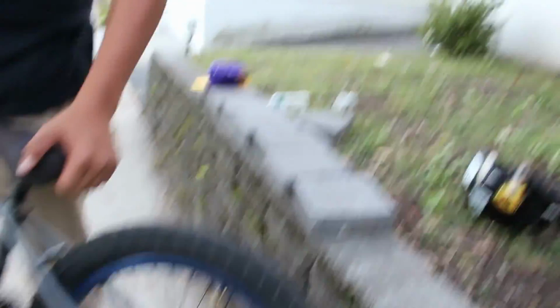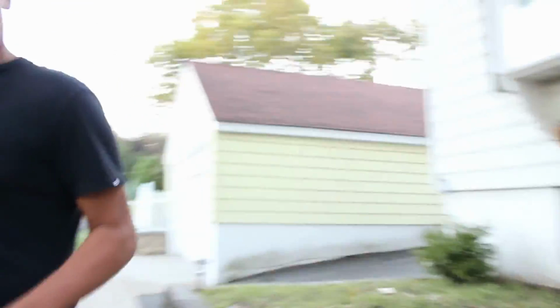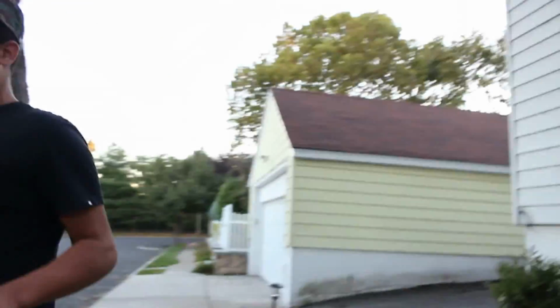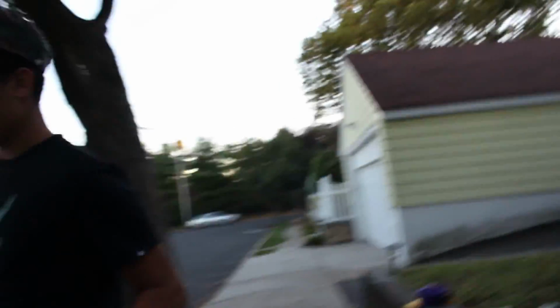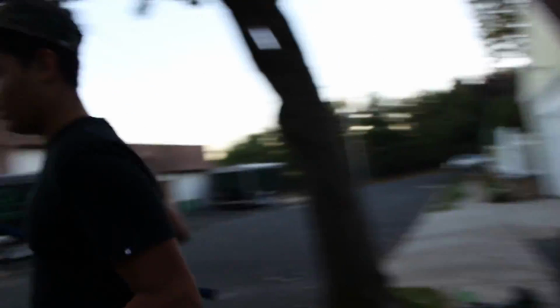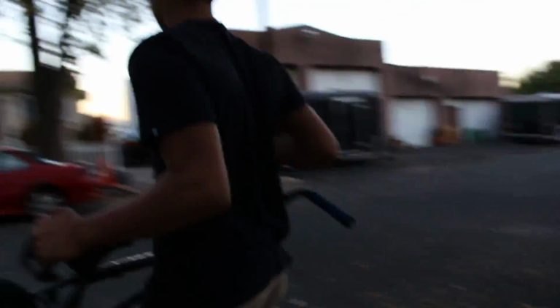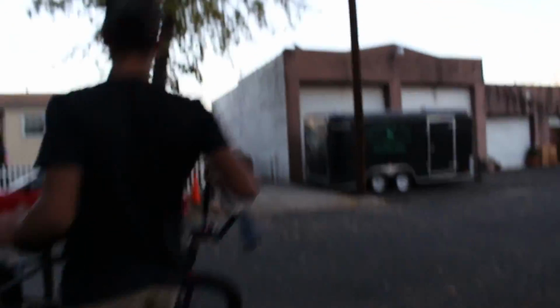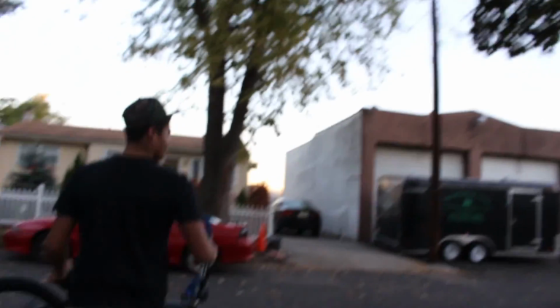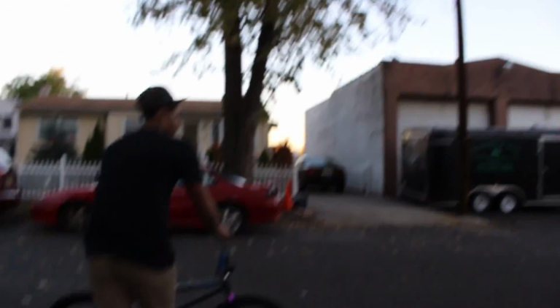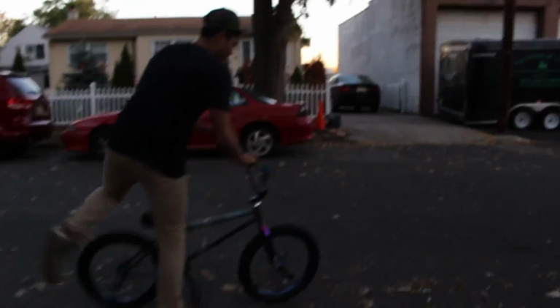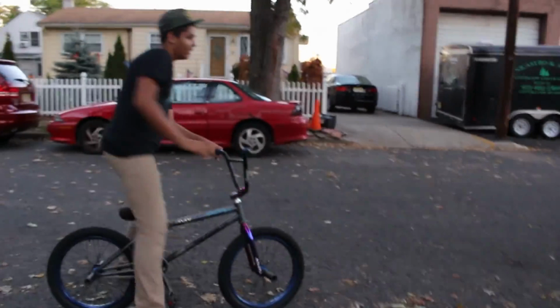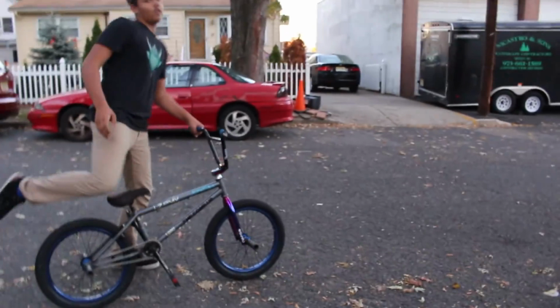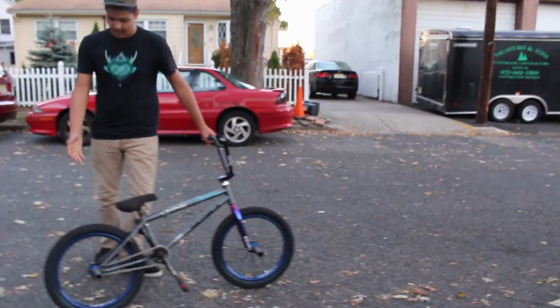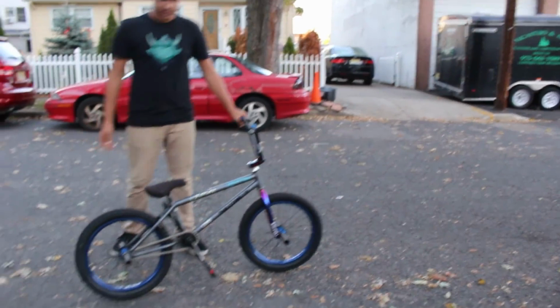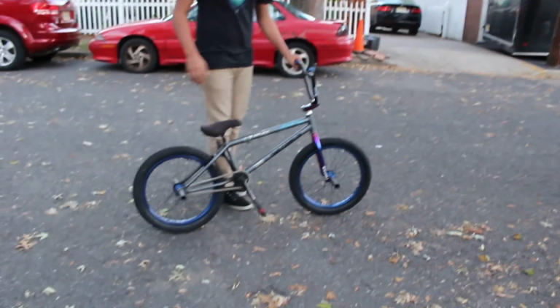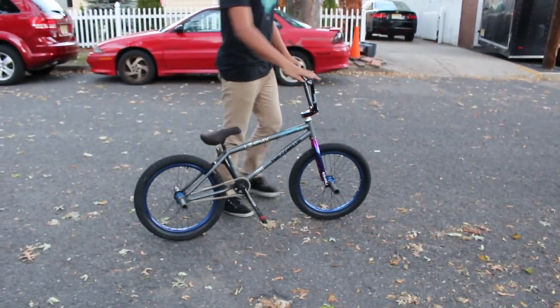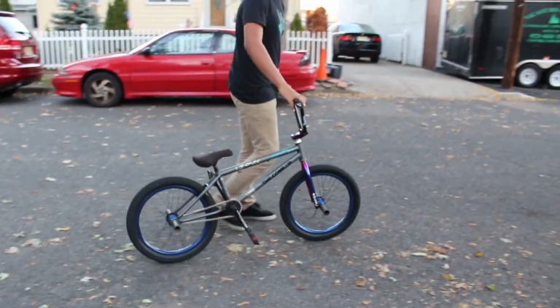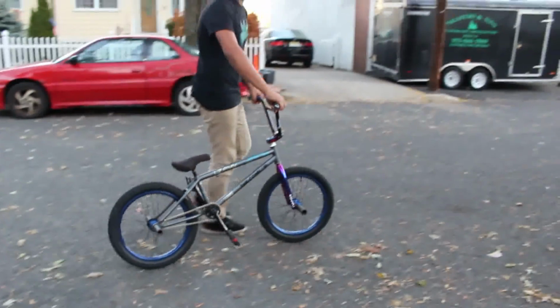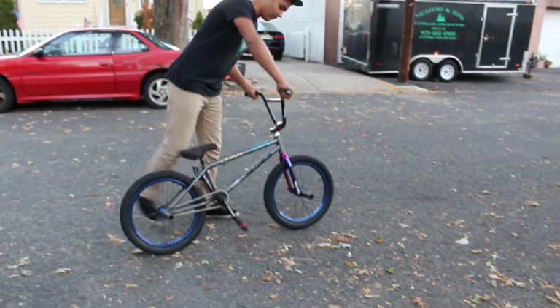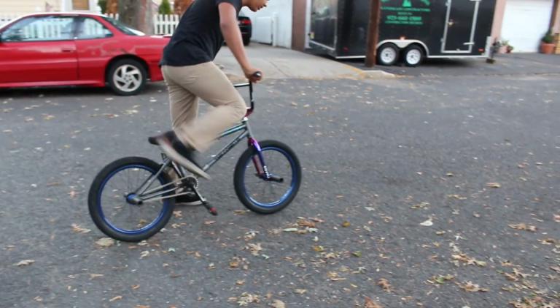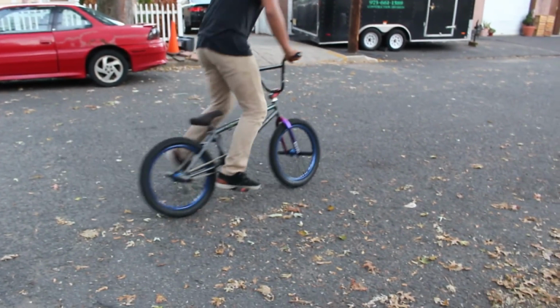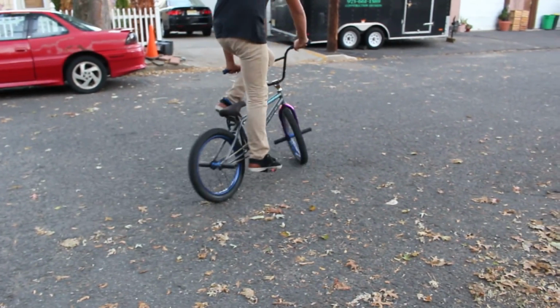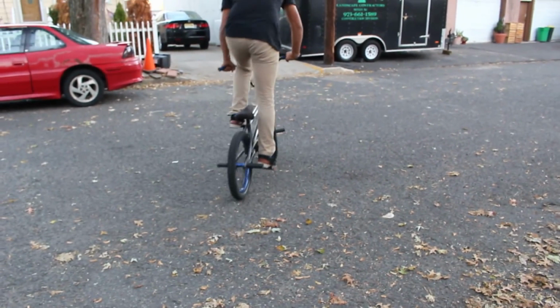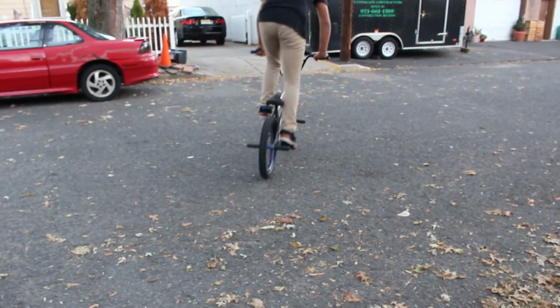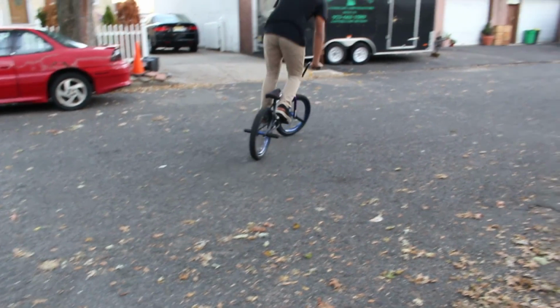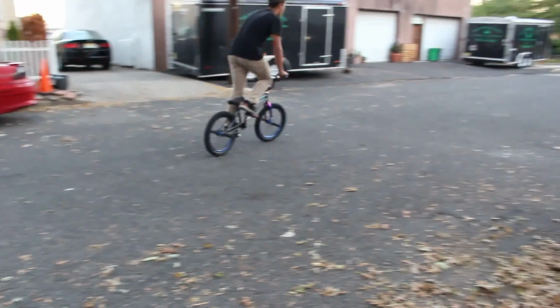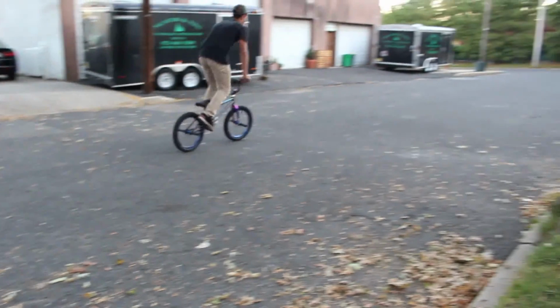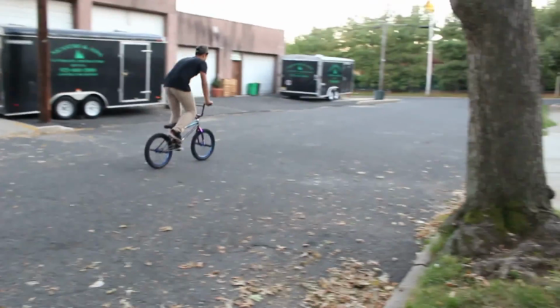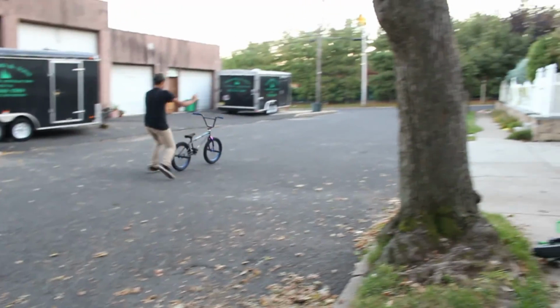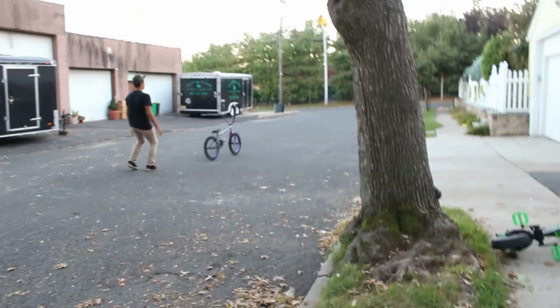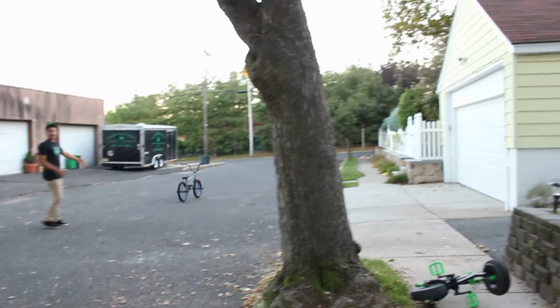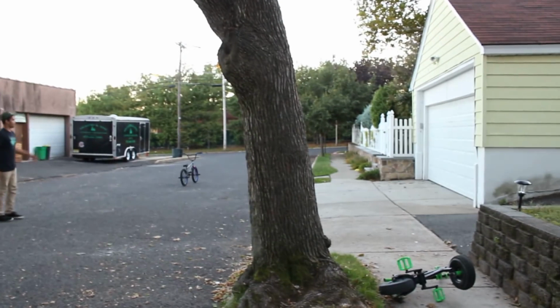These tires are so nice — look what it does. And the hub is so nice that your bike can just ride on its own. Watch — it rides on its own.